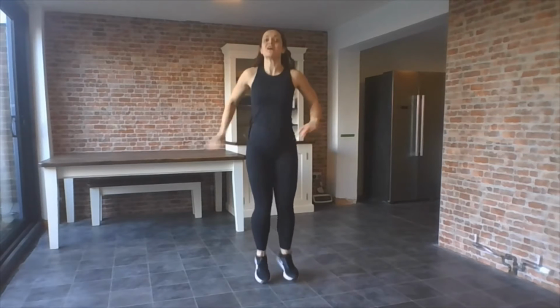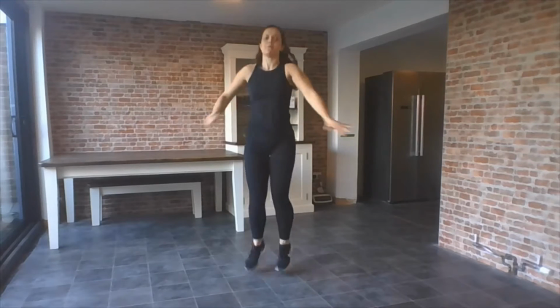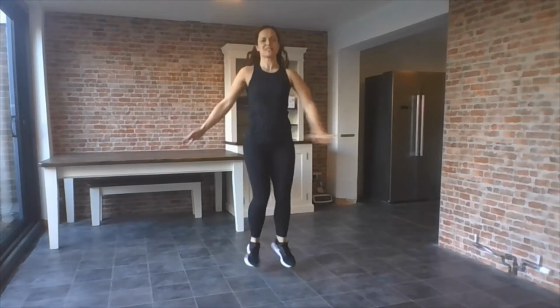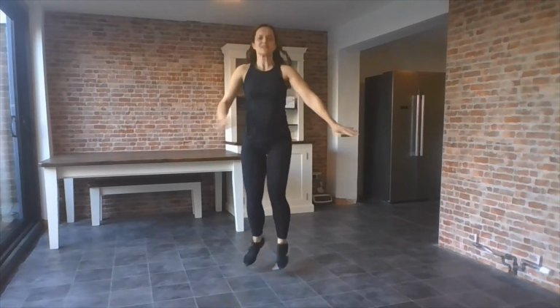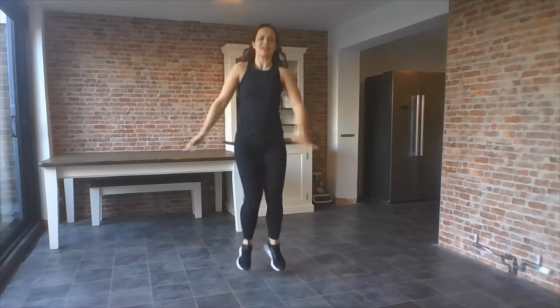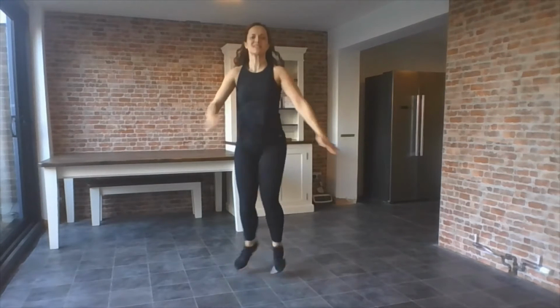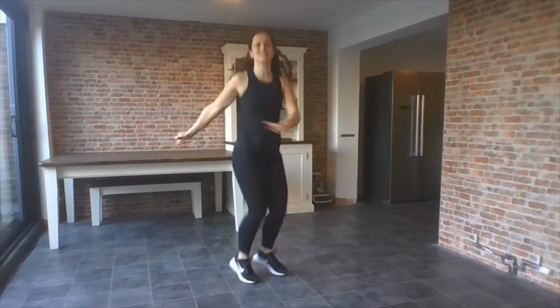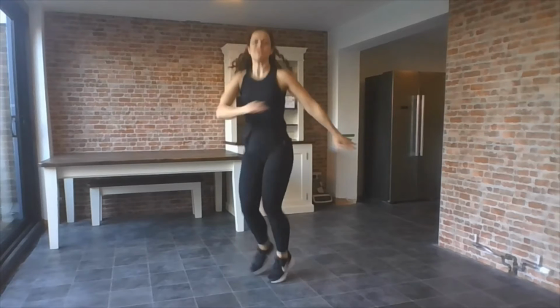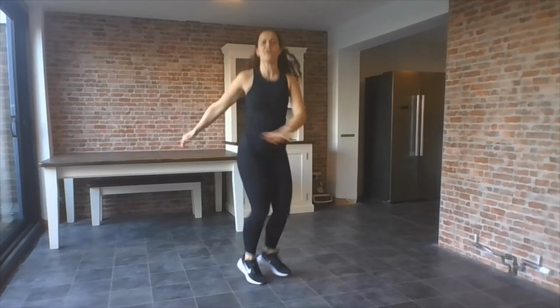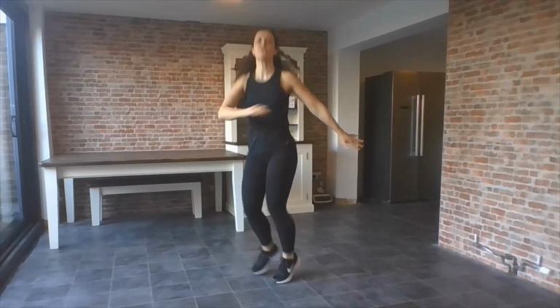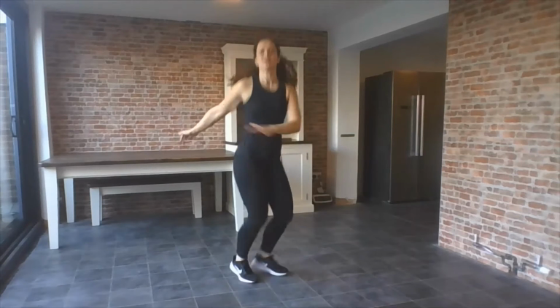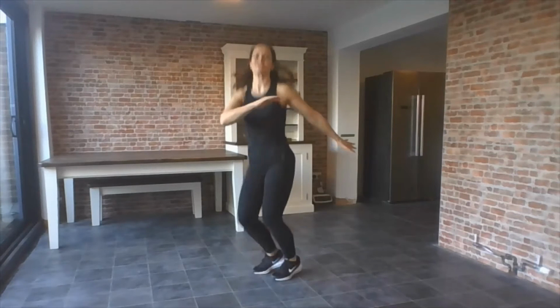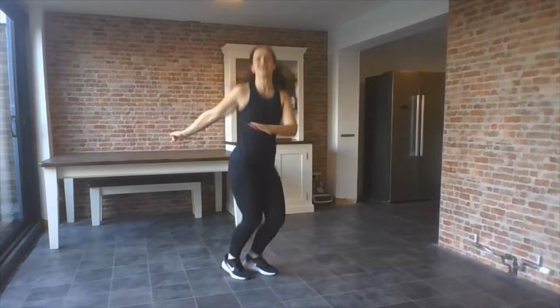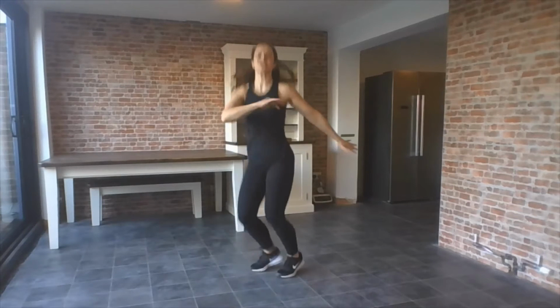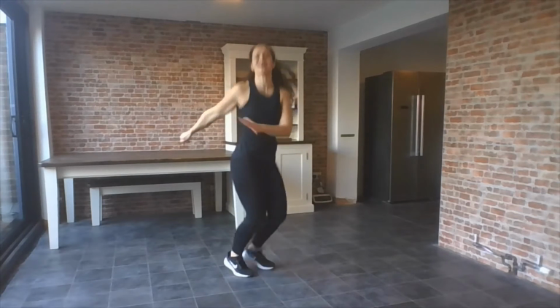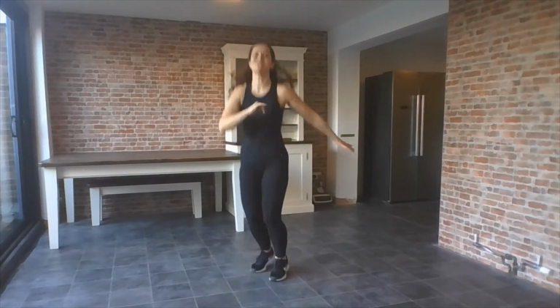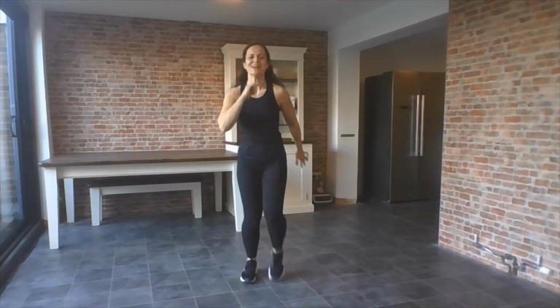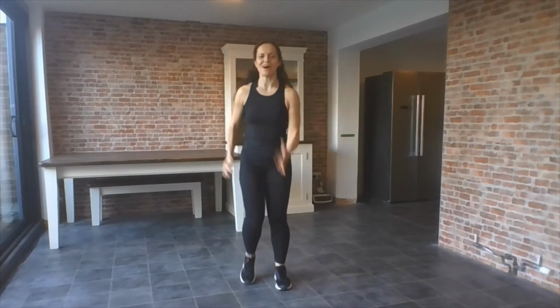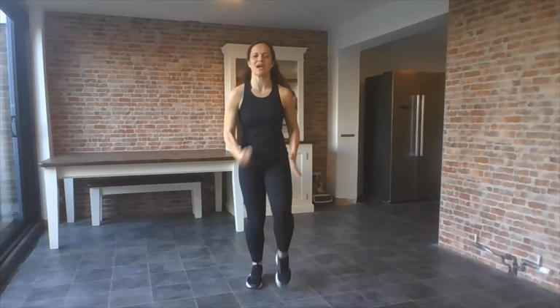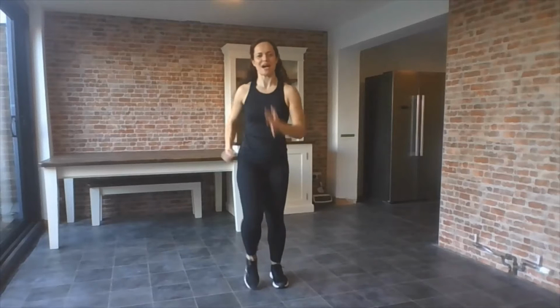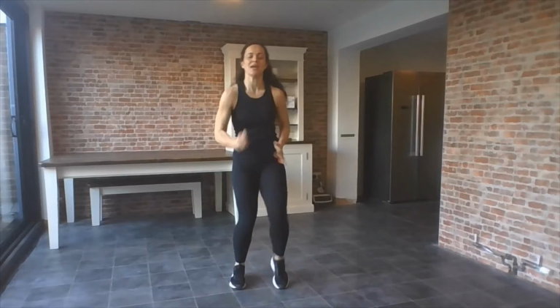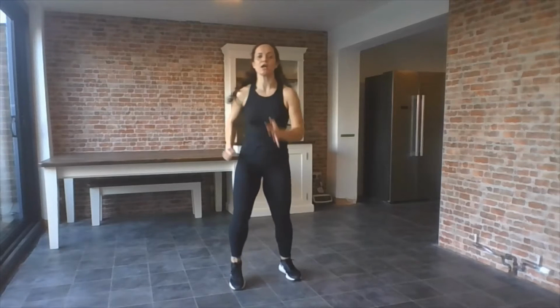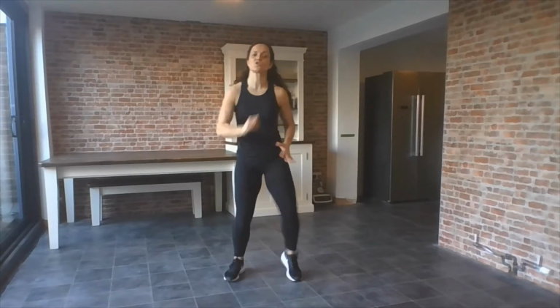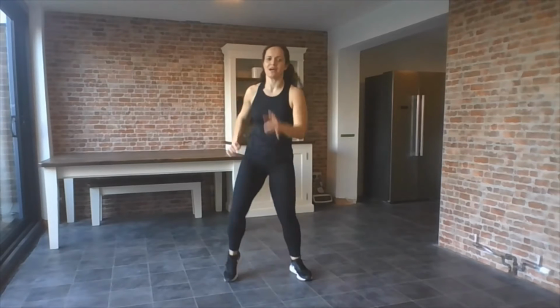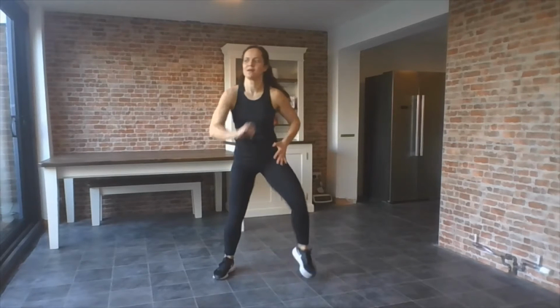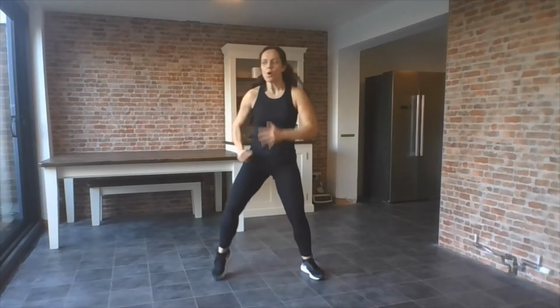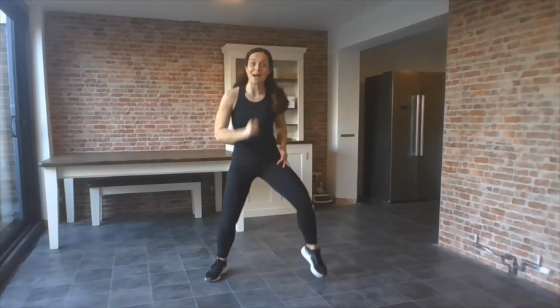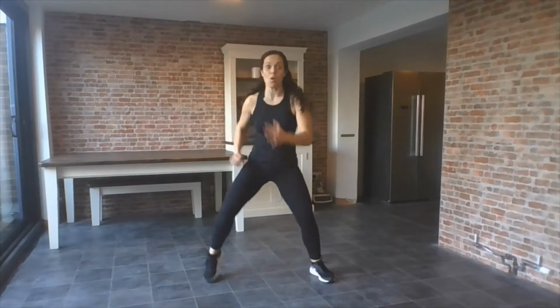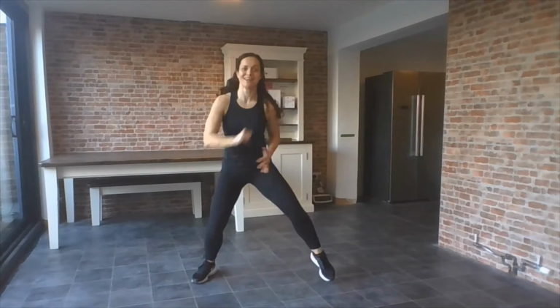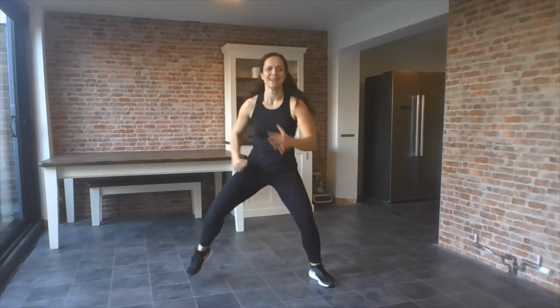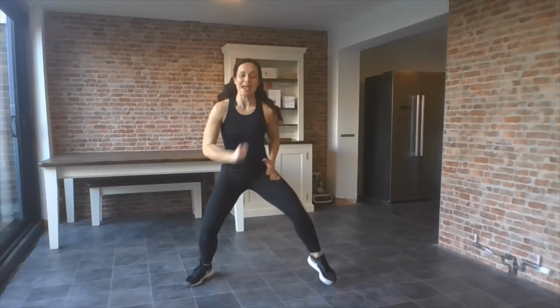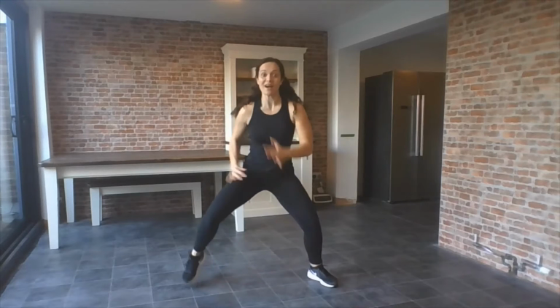Eight, seven, six, five, four, three, two, and one. Marching out. Well done. Can you march wider? What power — even wider? Any wider? Eight, seven. How low can you go? Four more — four, three, two, one. Well done.